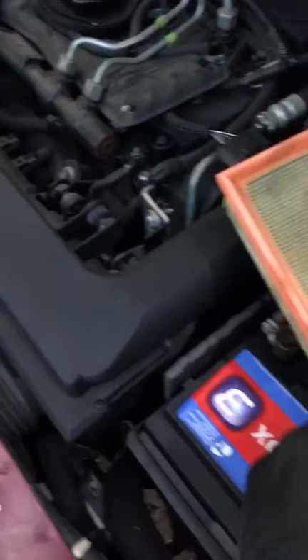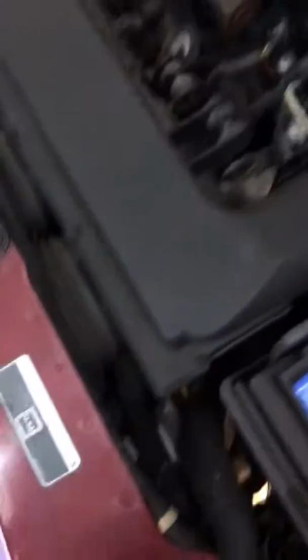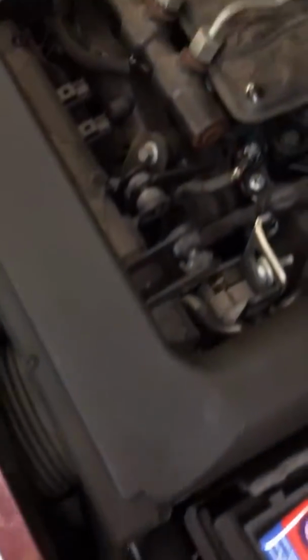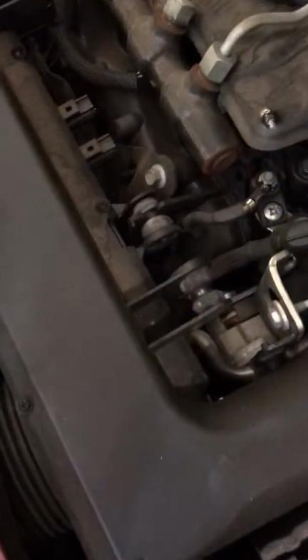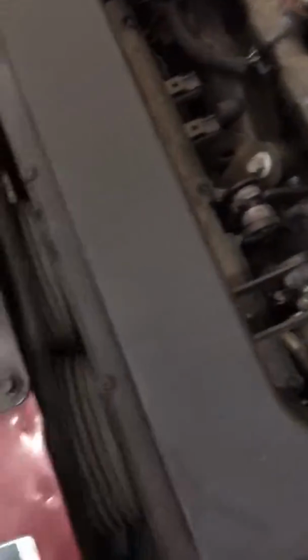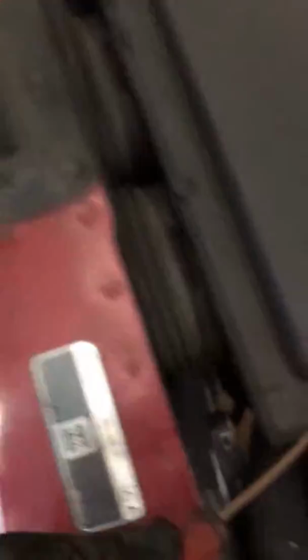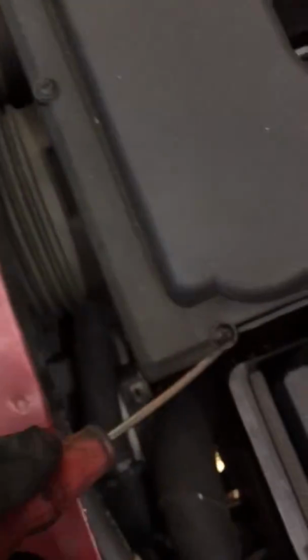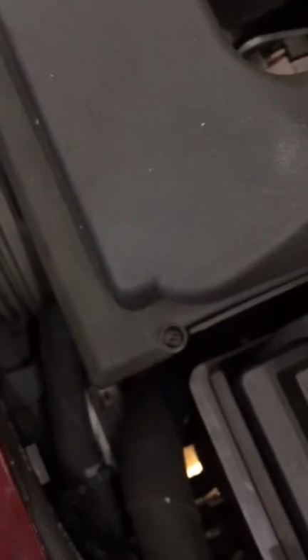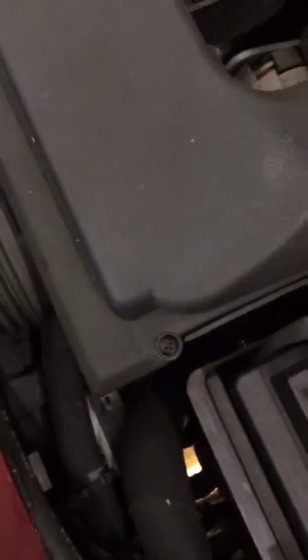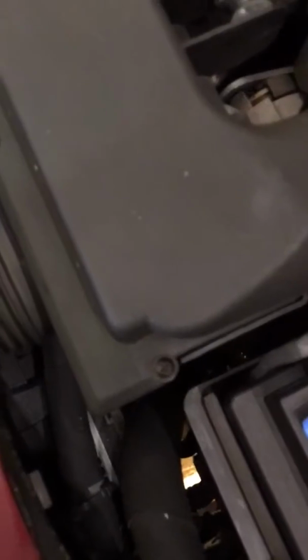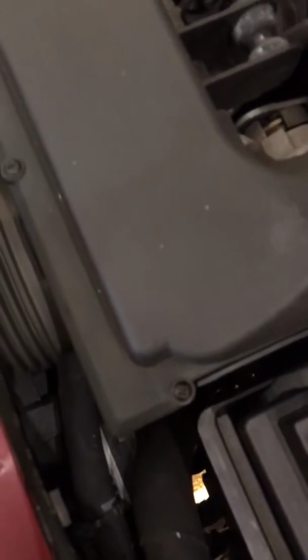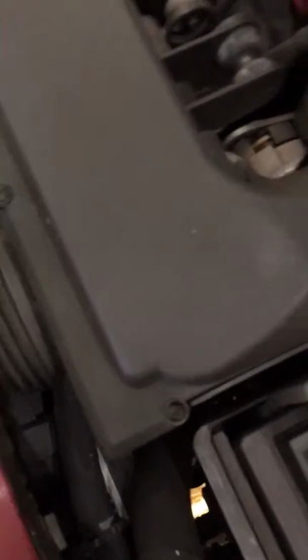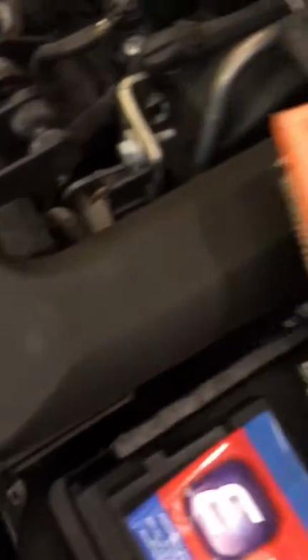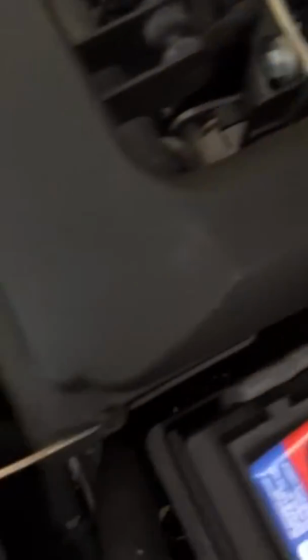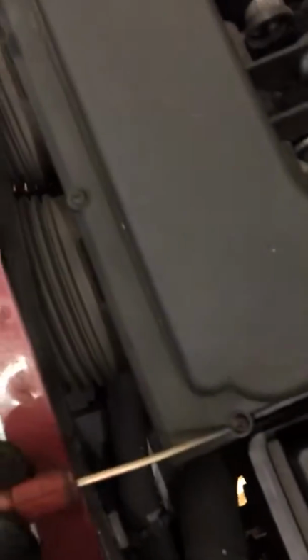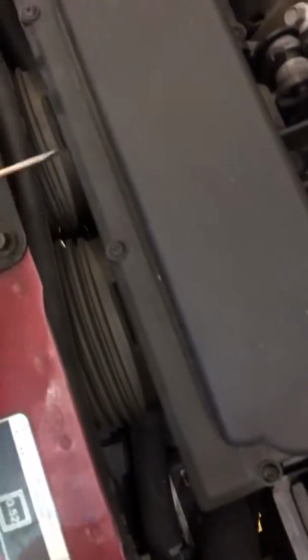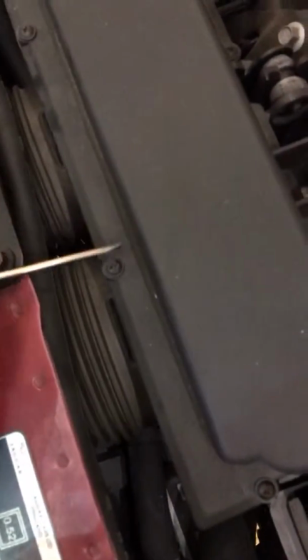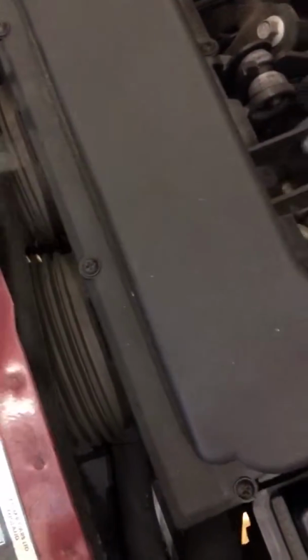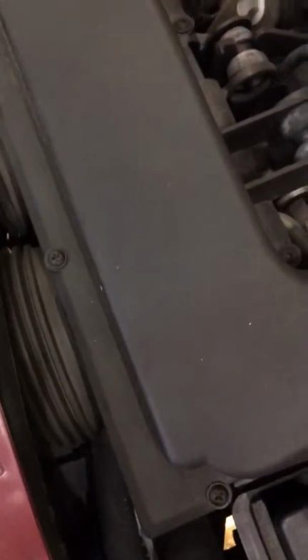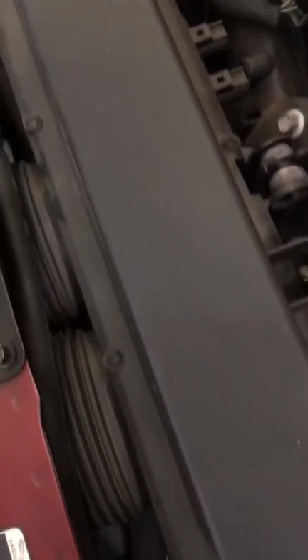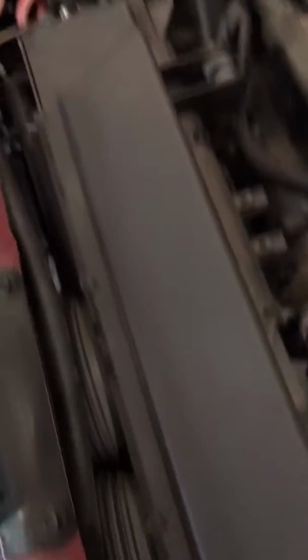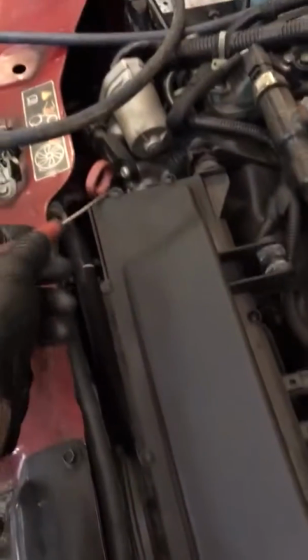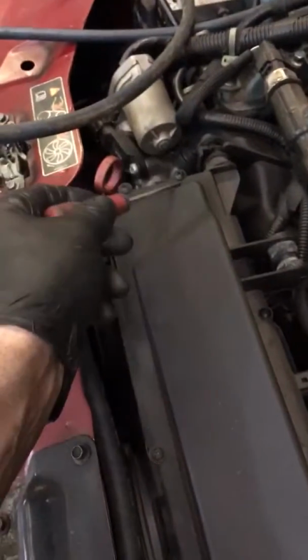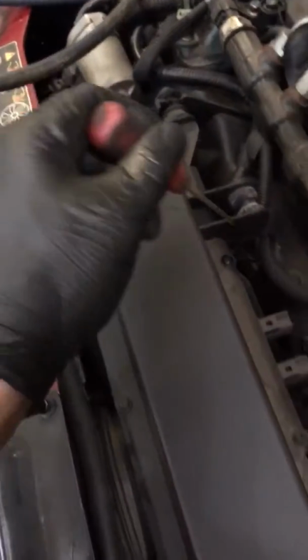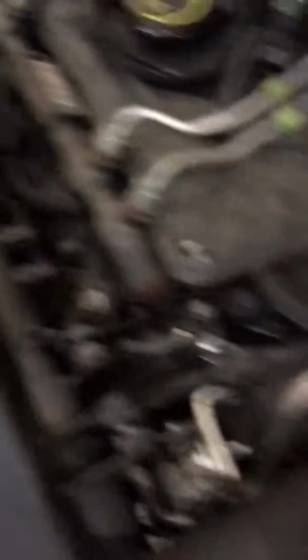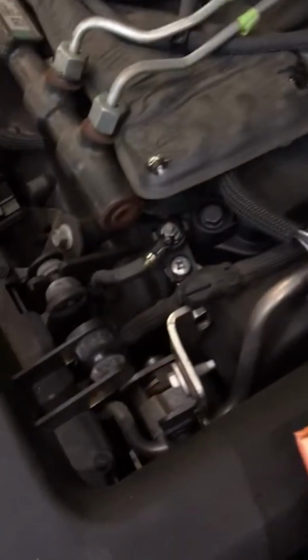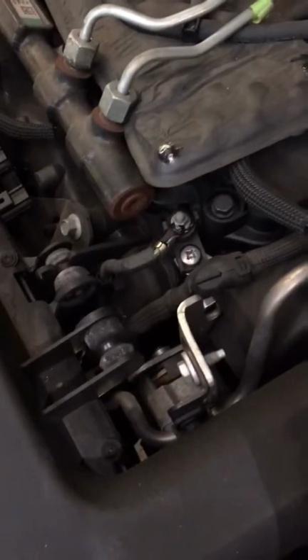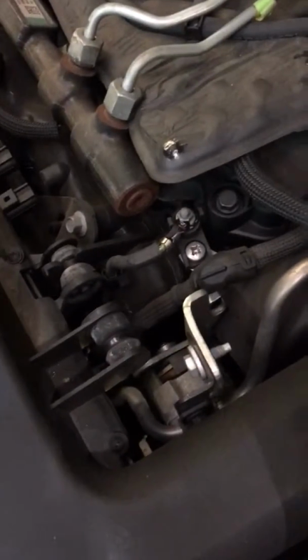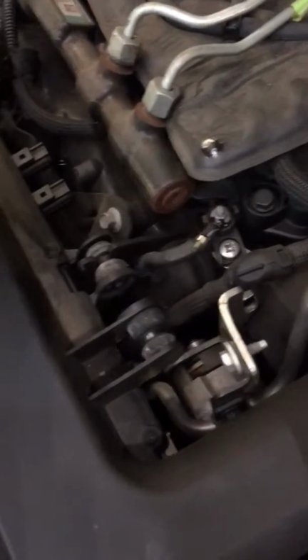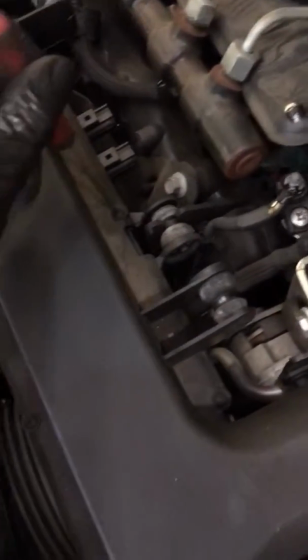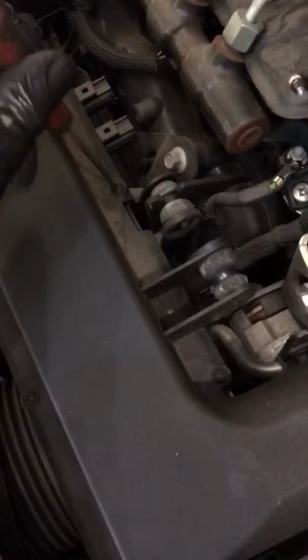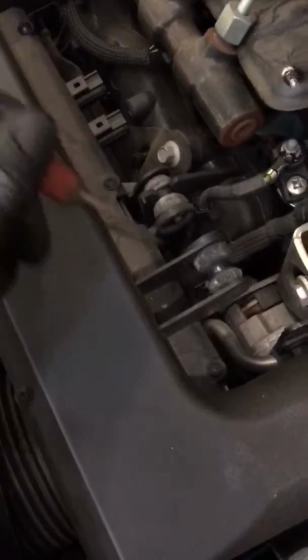All you've got to do is take a Phillips head screwdriver and undo this ring of screws here. You can either unscrew them all the way out or about halfway, because they do actually still stay in the top cover.